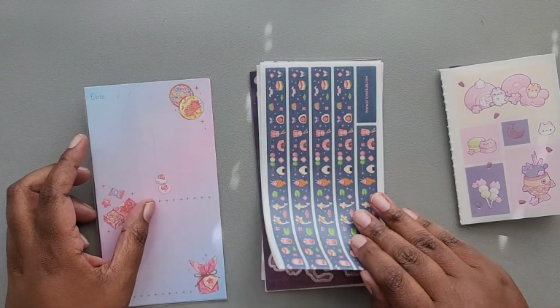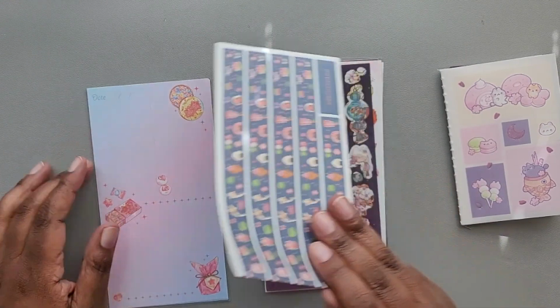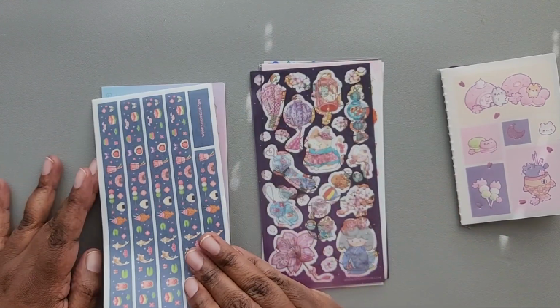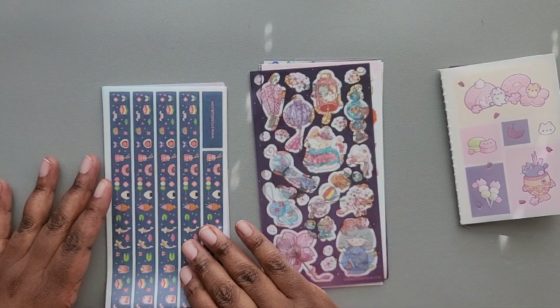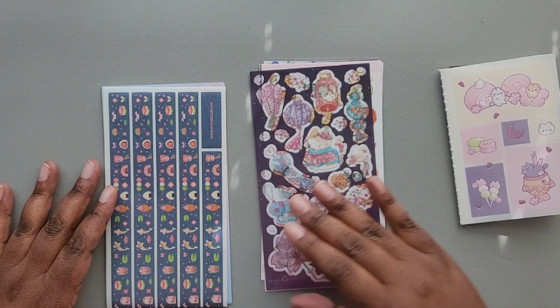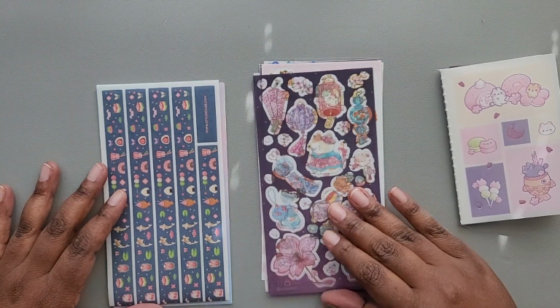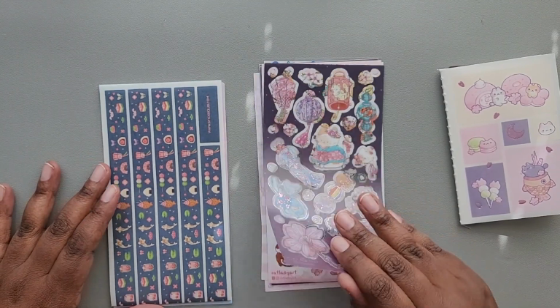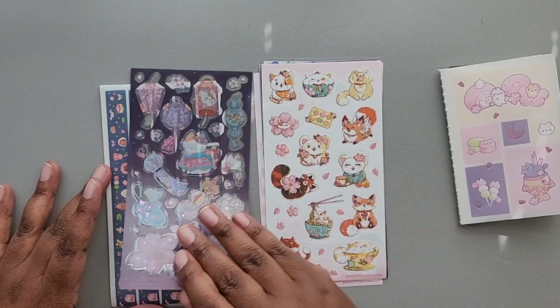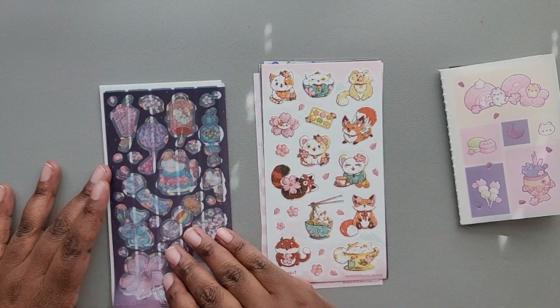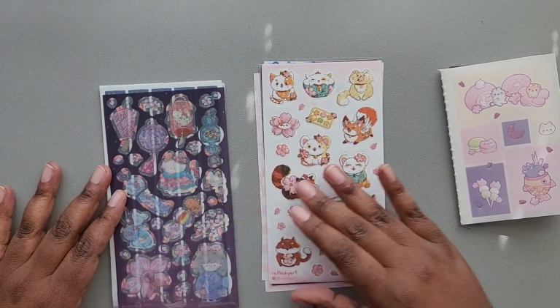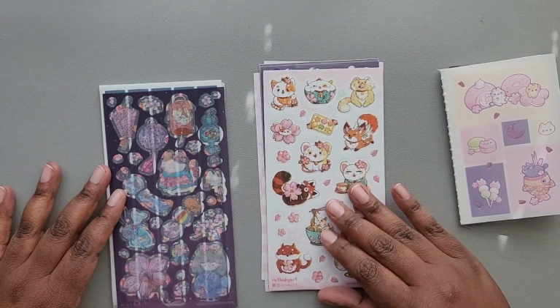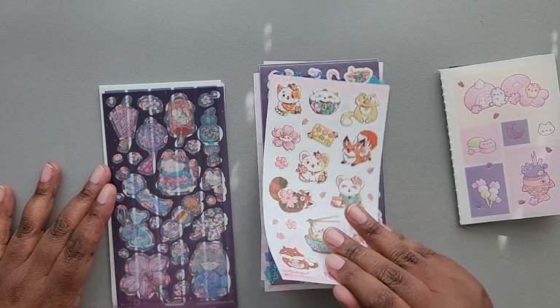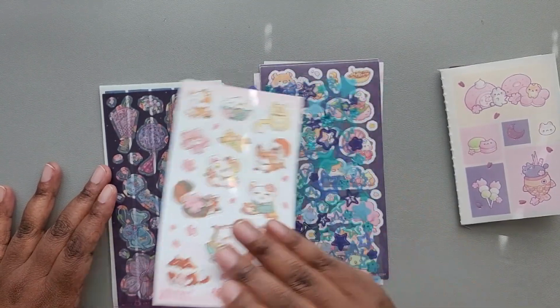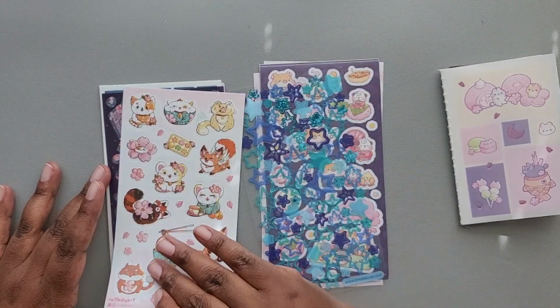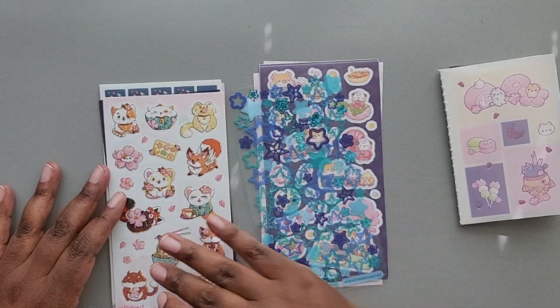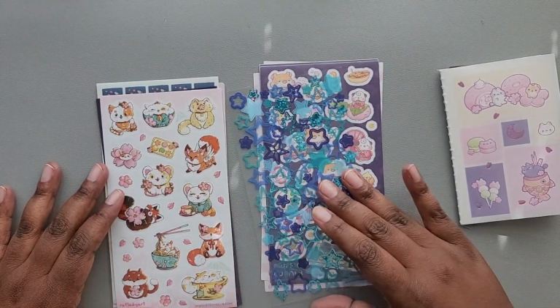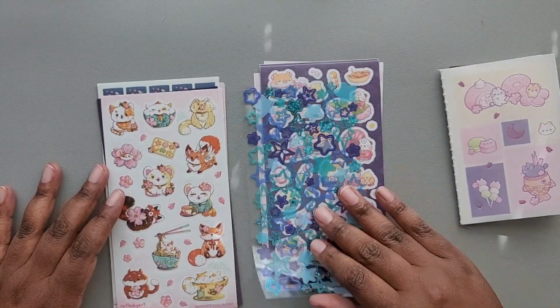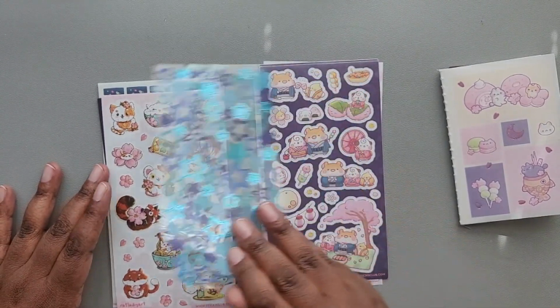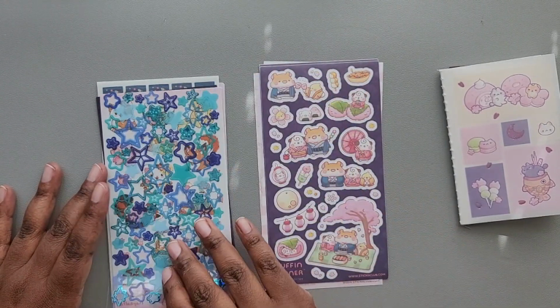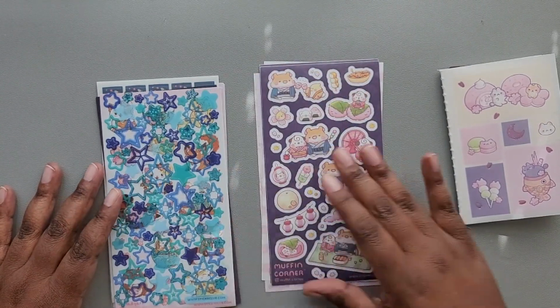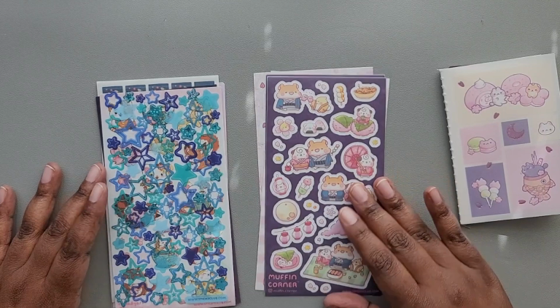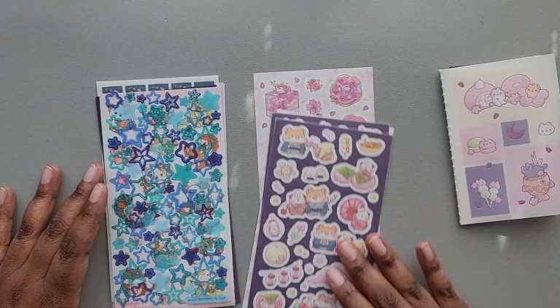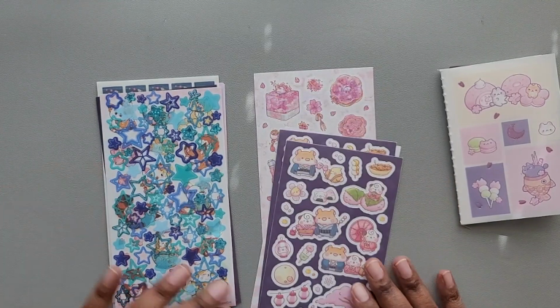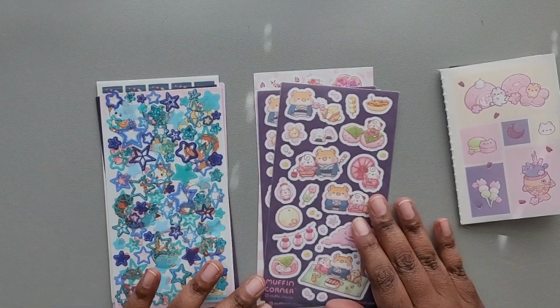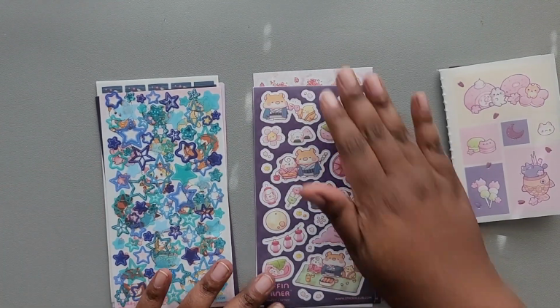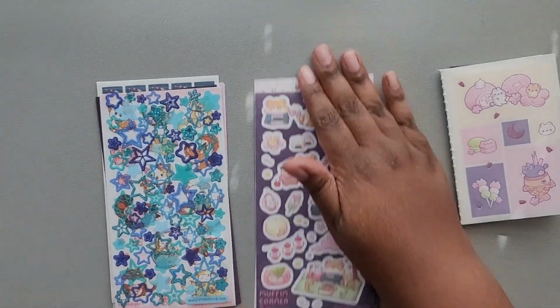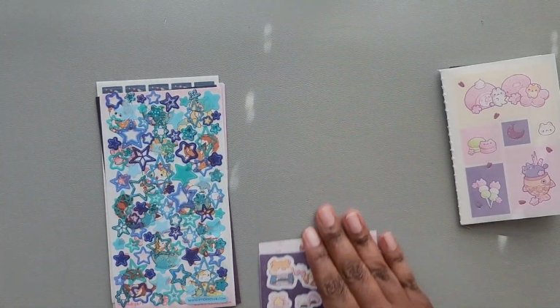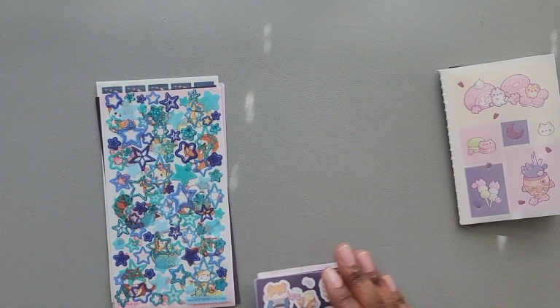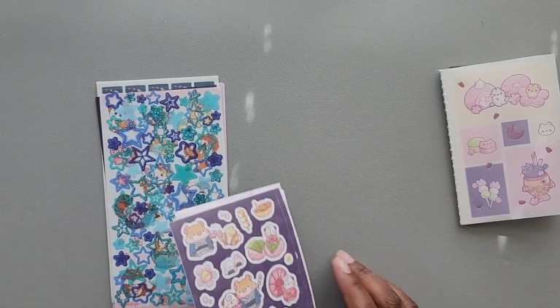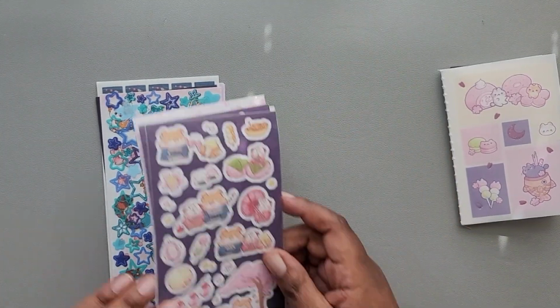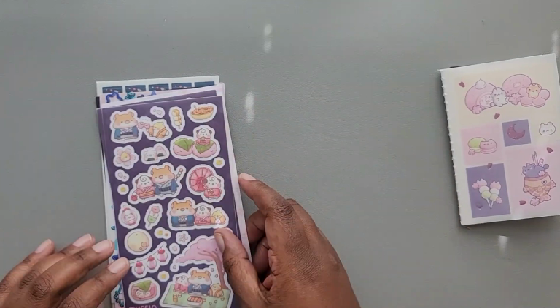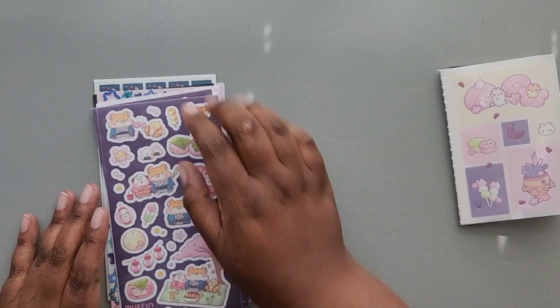That is everything for February's cute pack for Sticky Club. So let's get into the vintage pack.